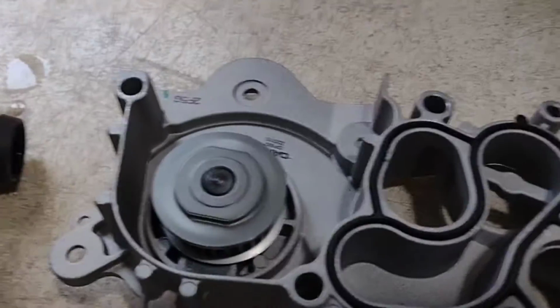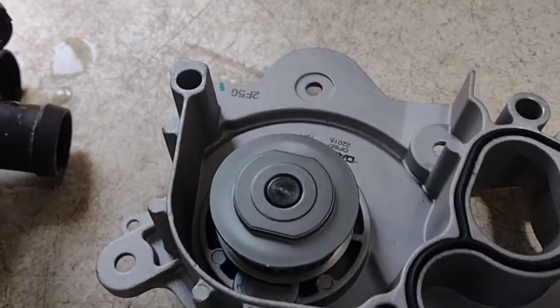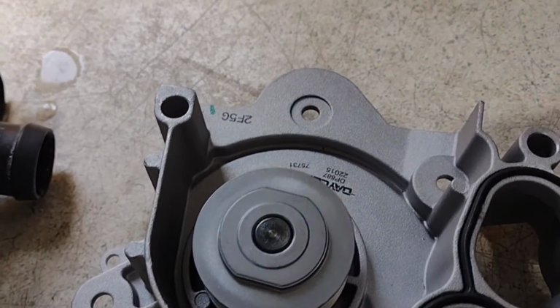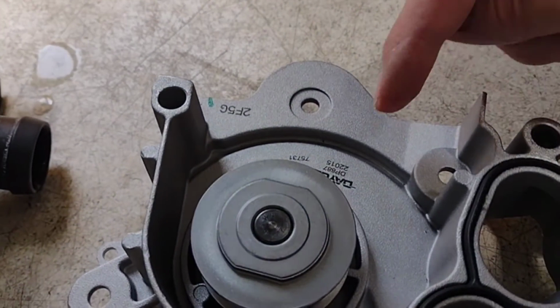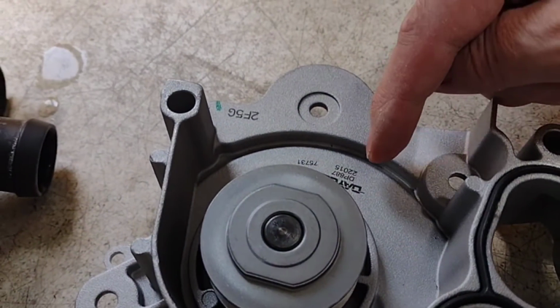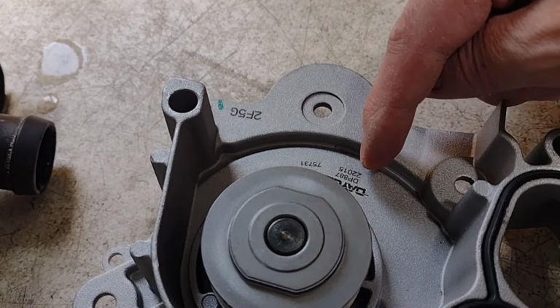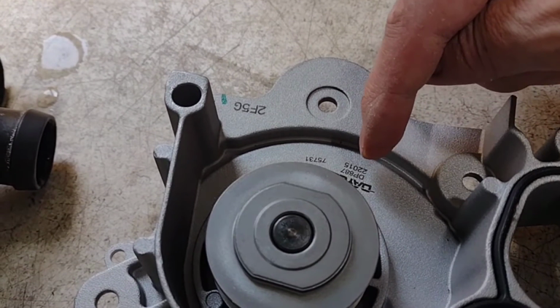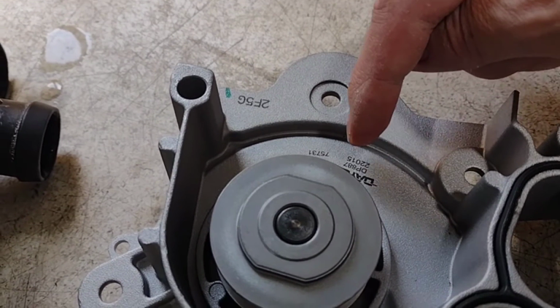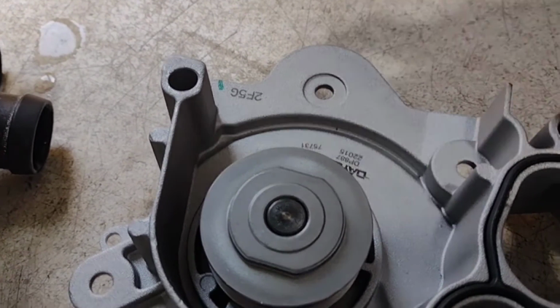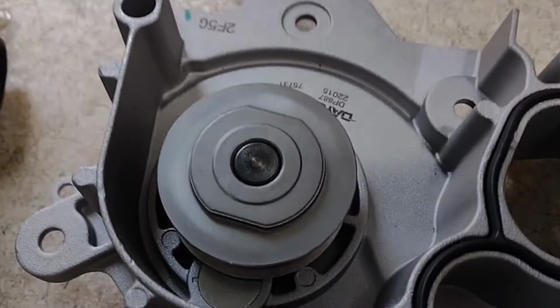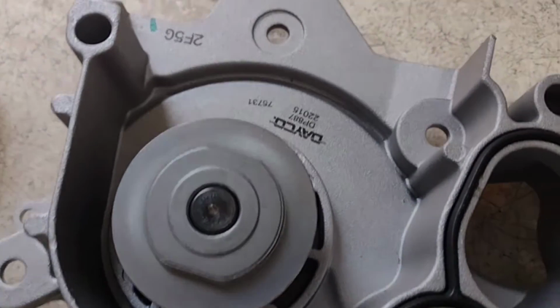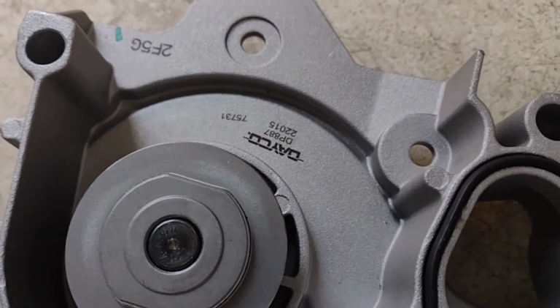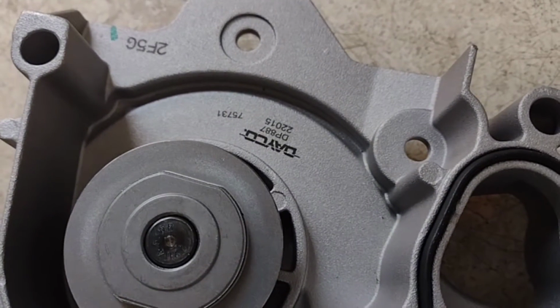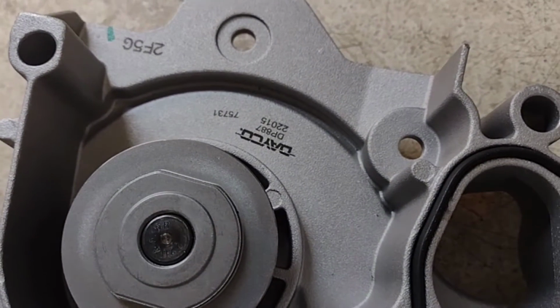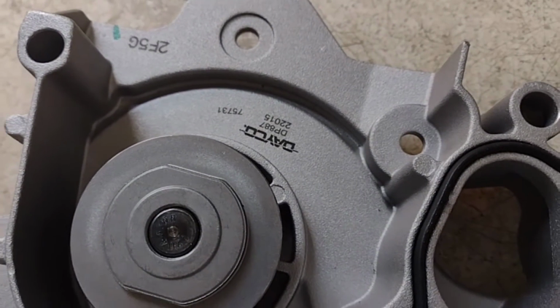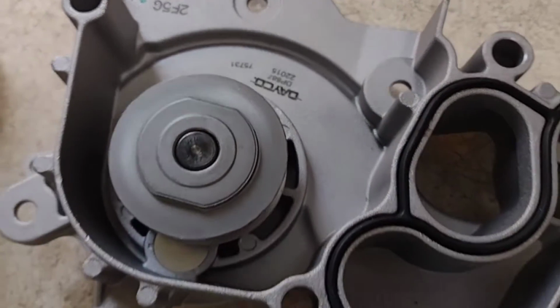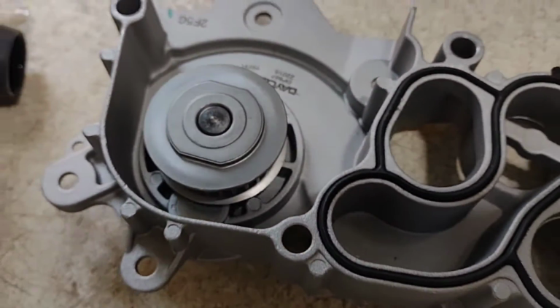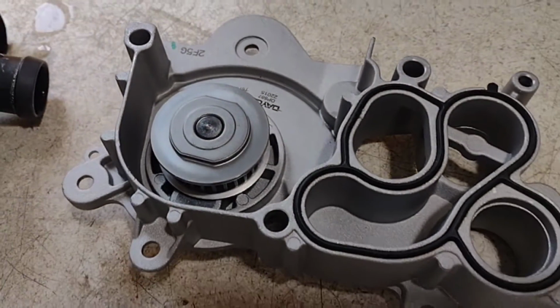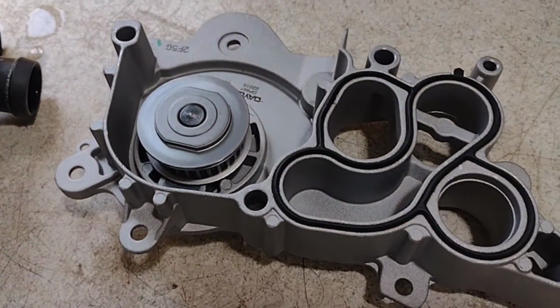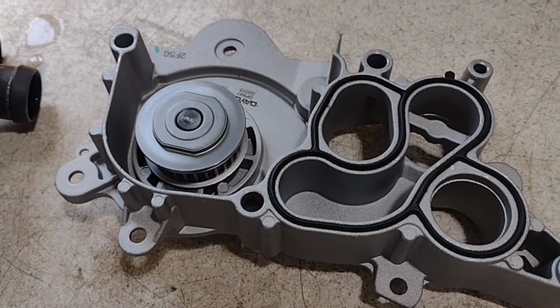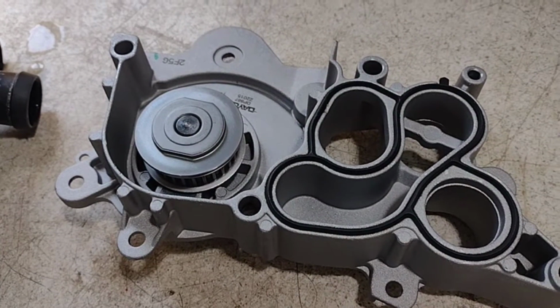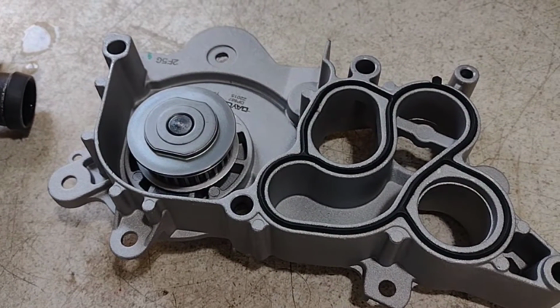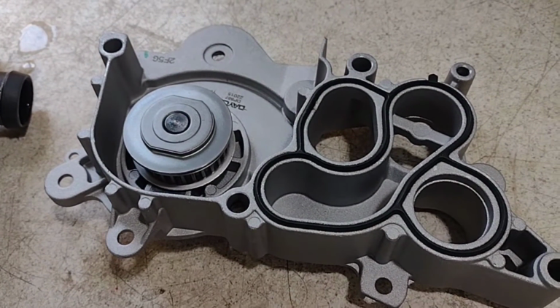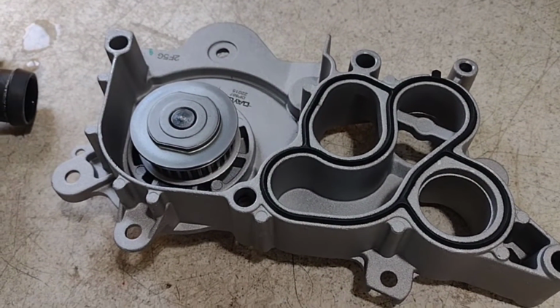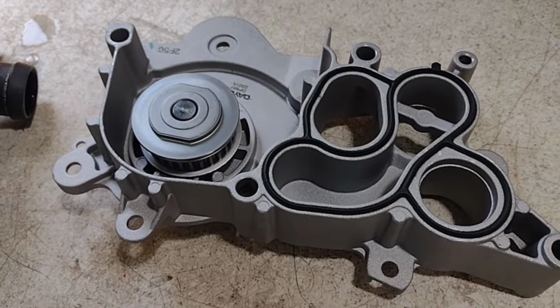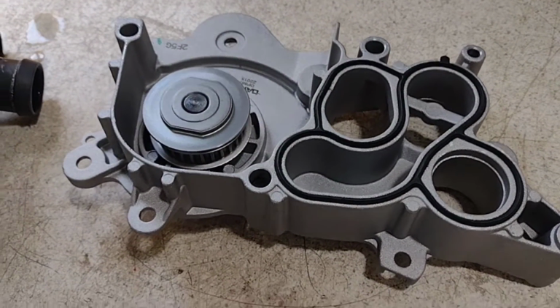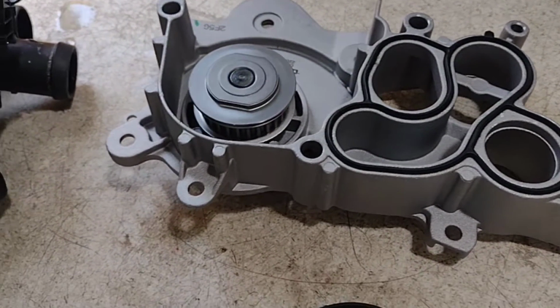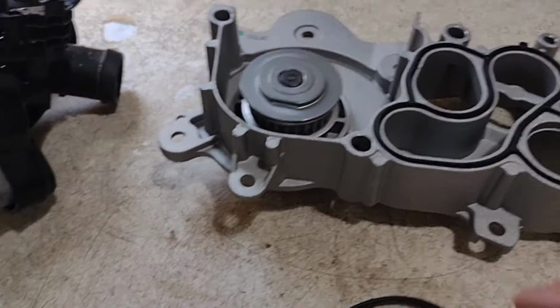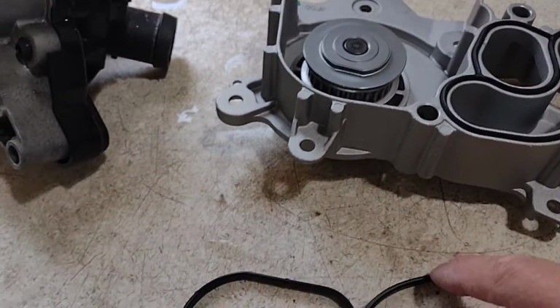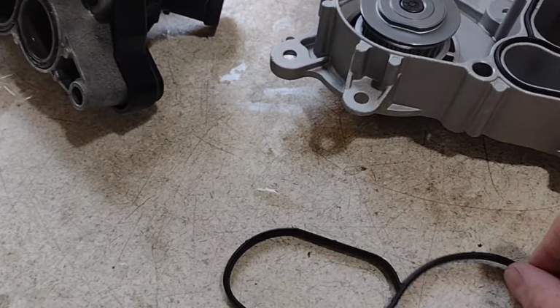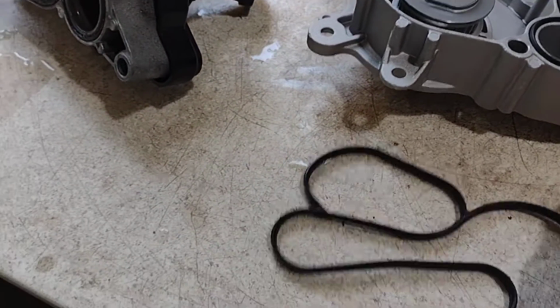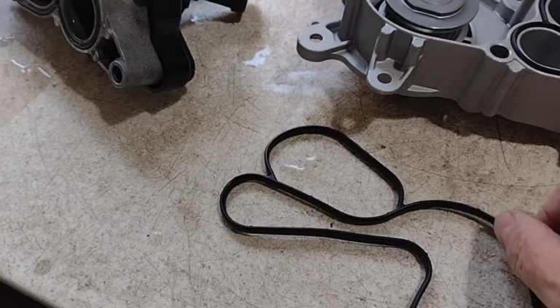A DP-887 — which looks to be really good quality and actually comes with both seals.